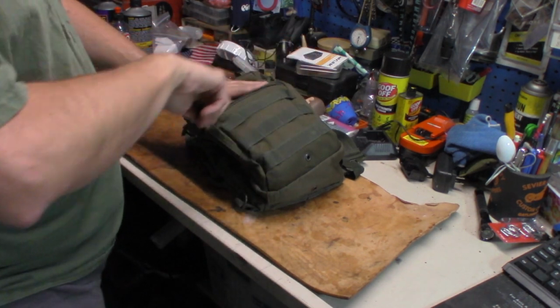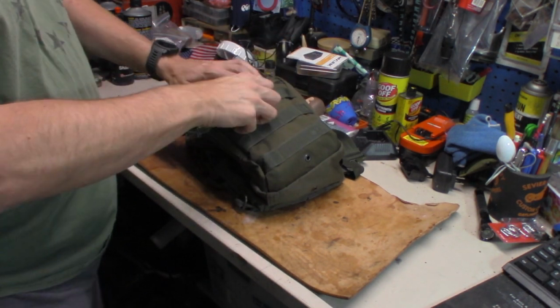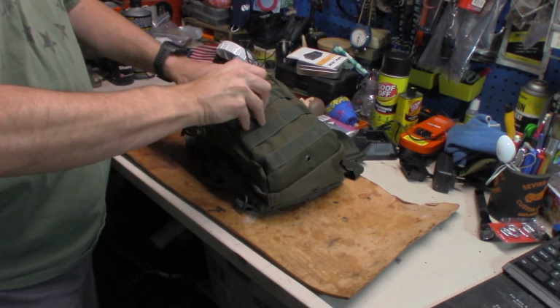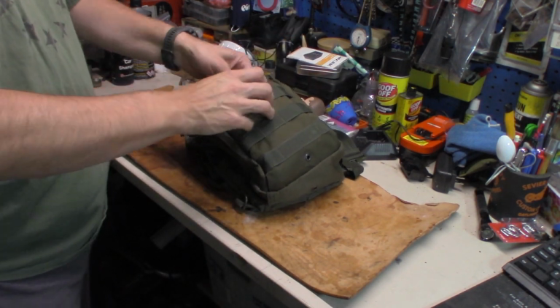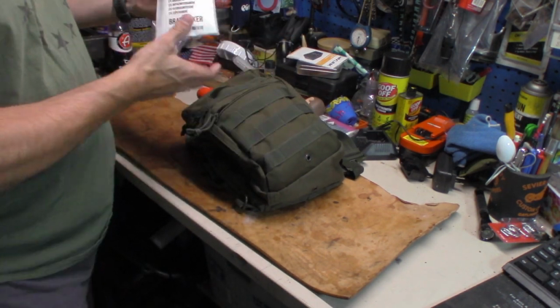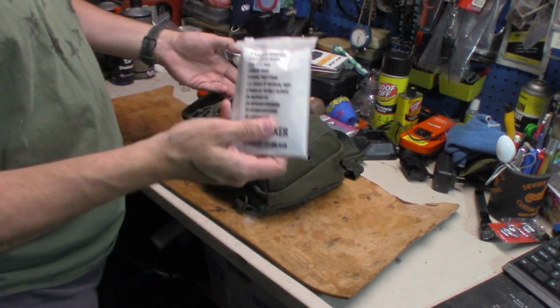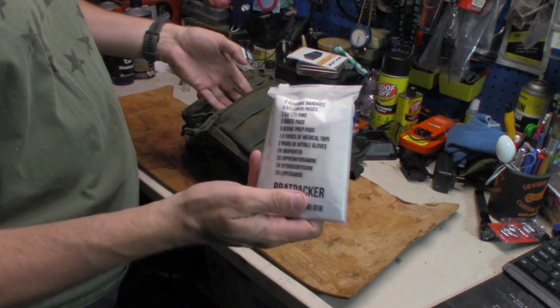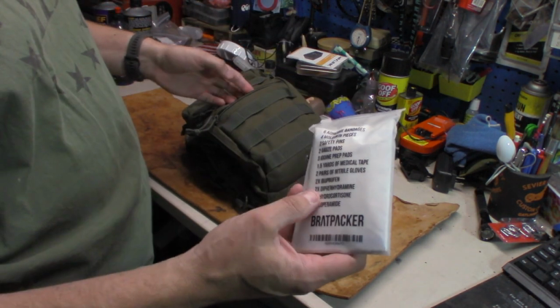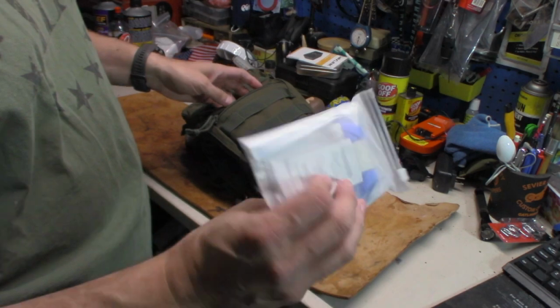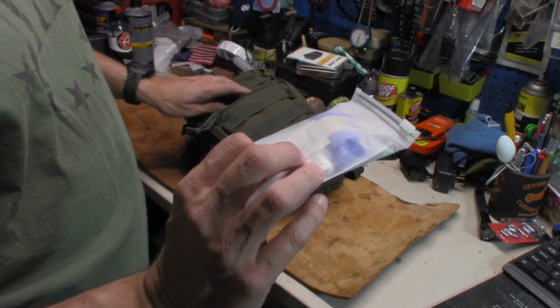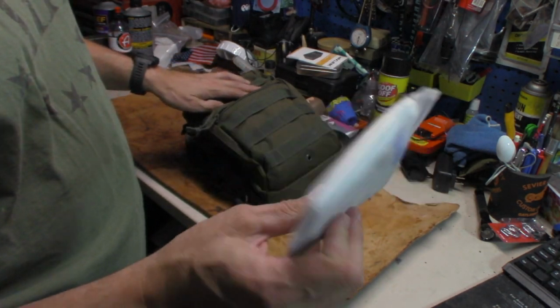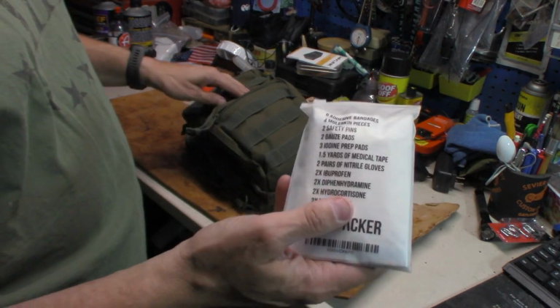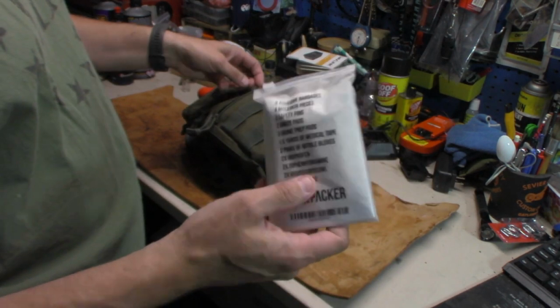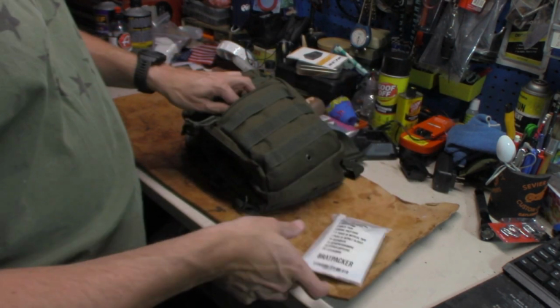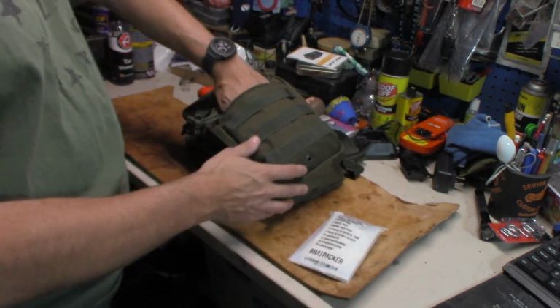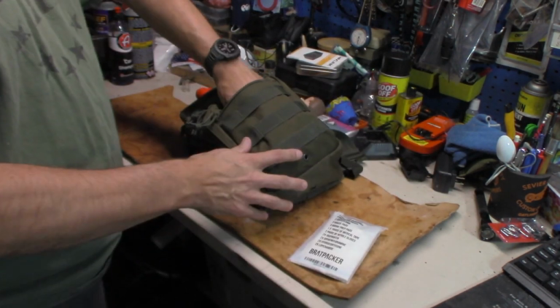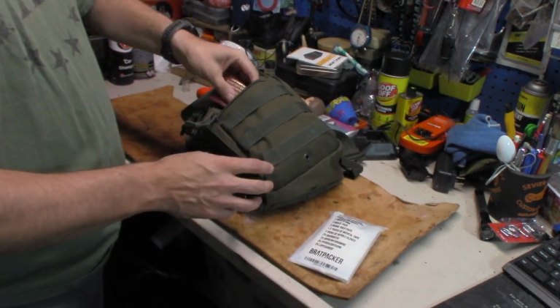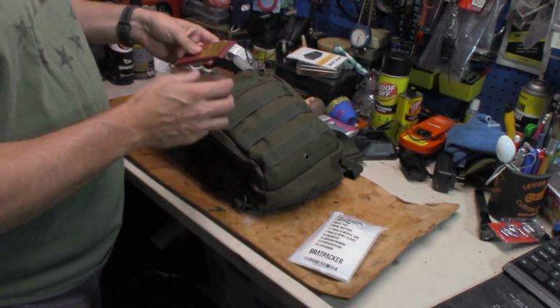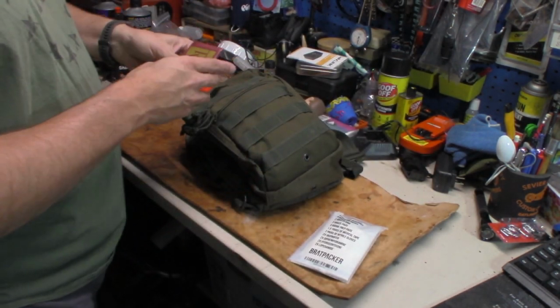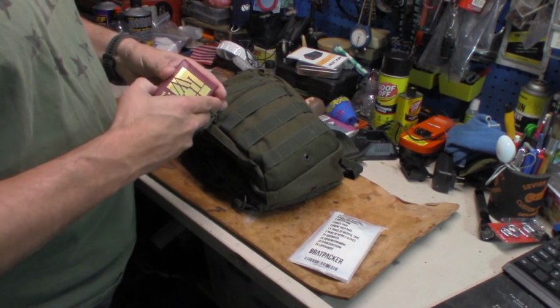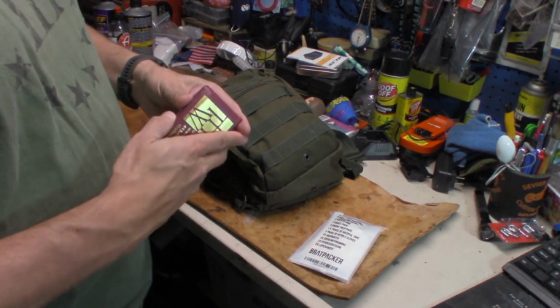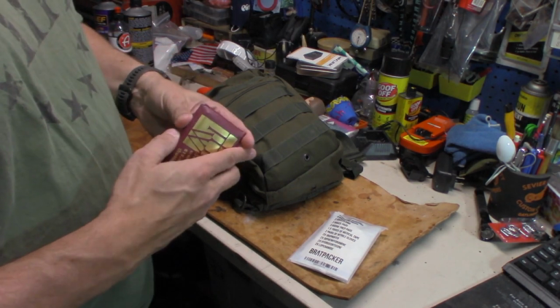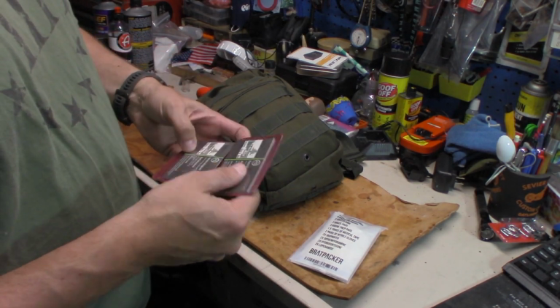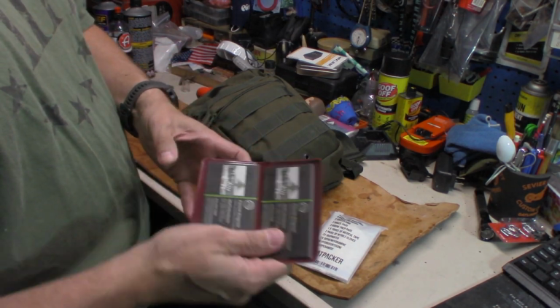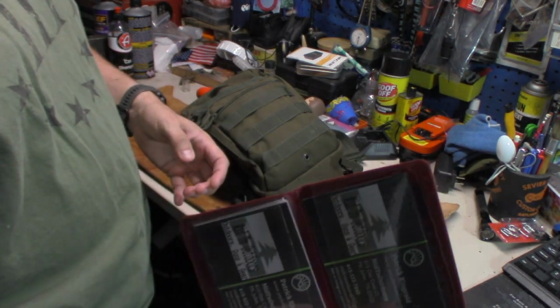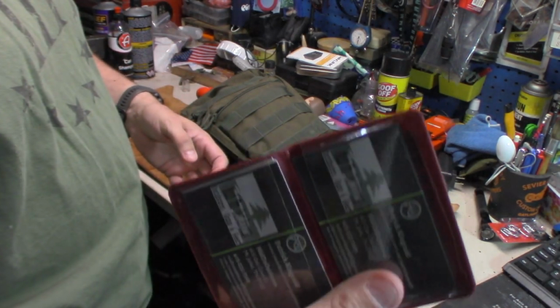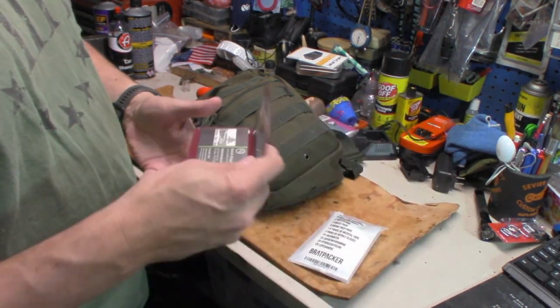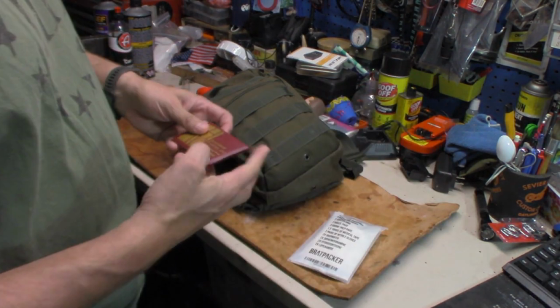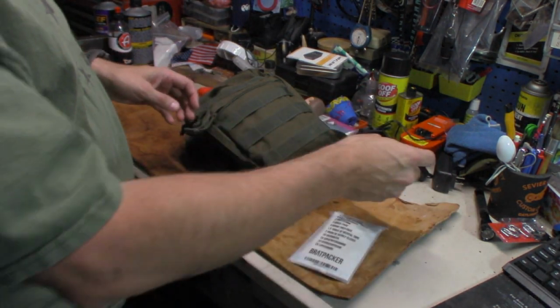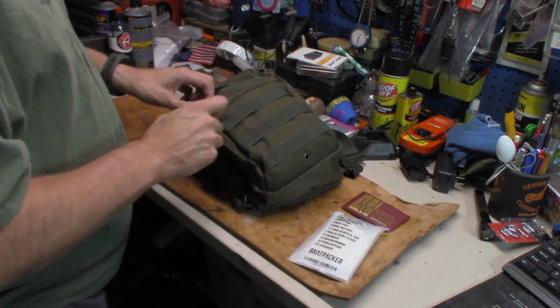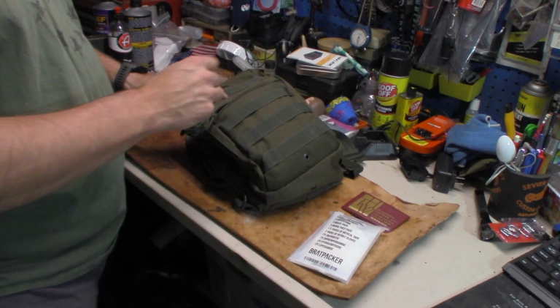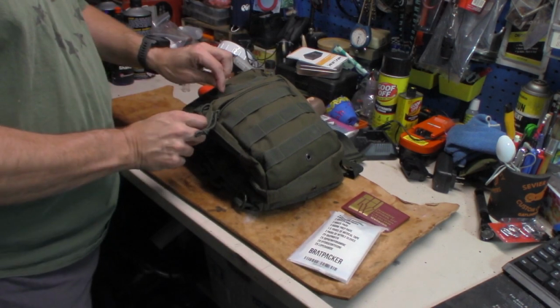In this pocket I have a small backpacker's first aid kit, in case I need it. I also keep business cards for Midtown Outdoors in there, because hey — you never know.